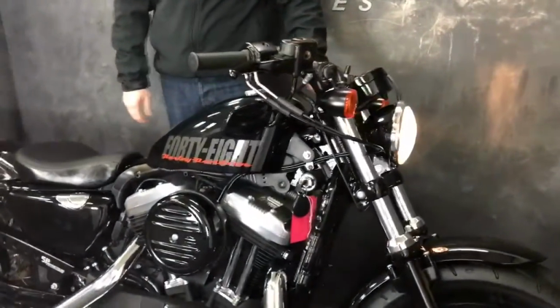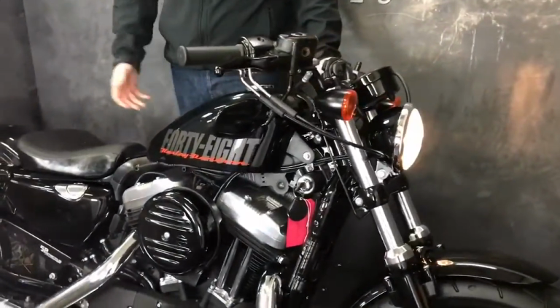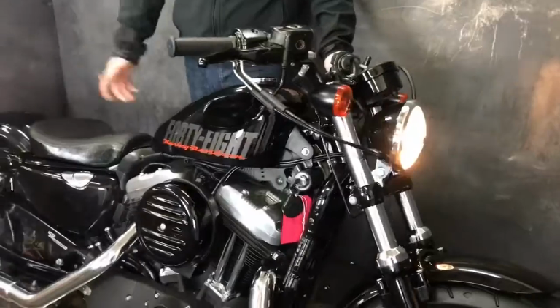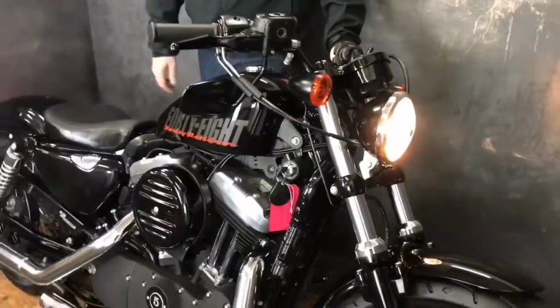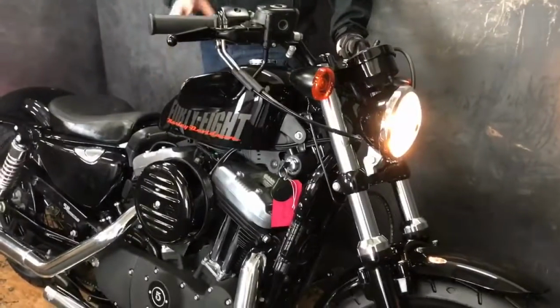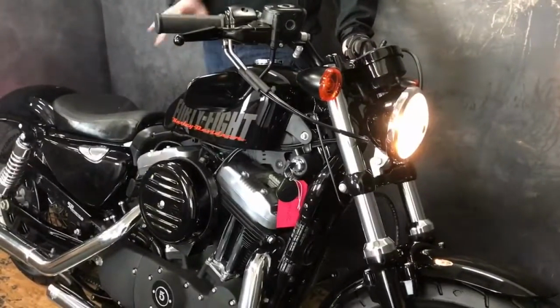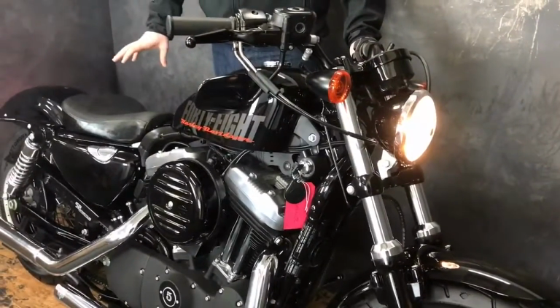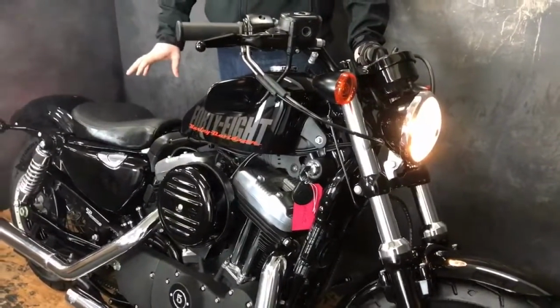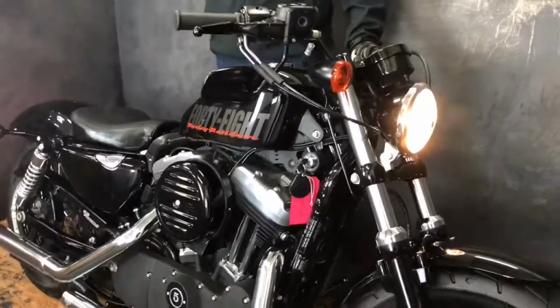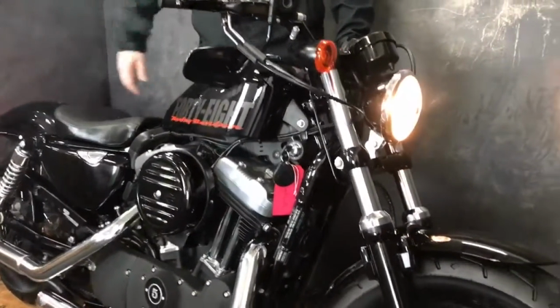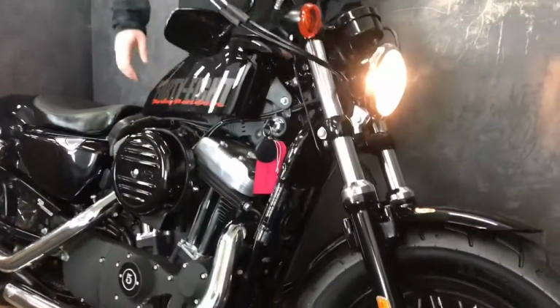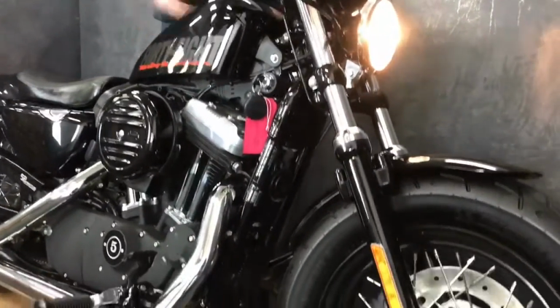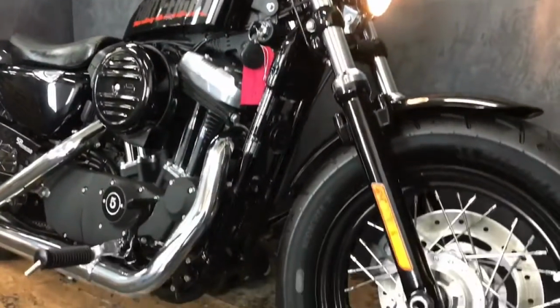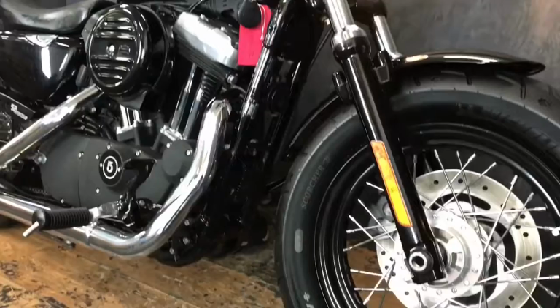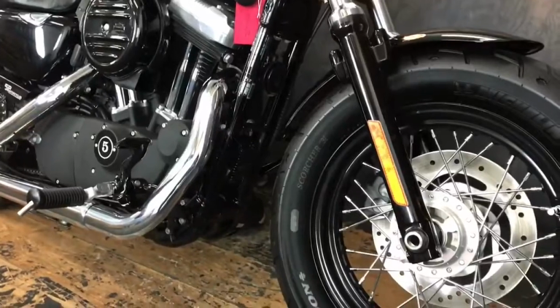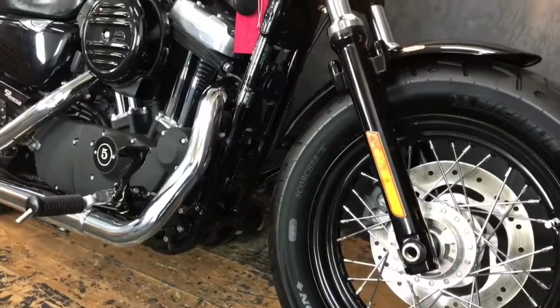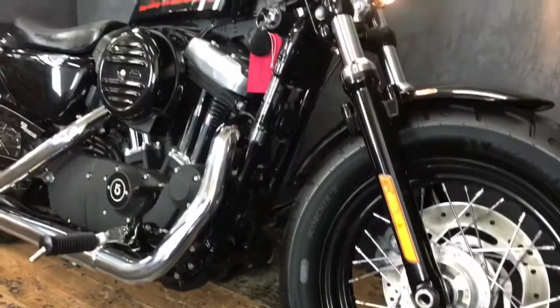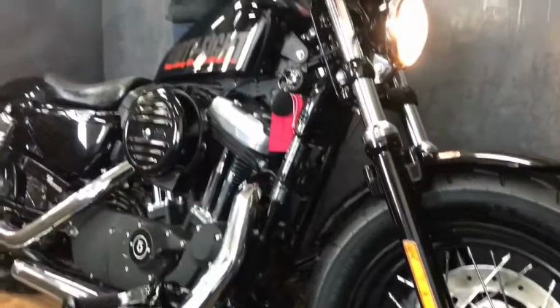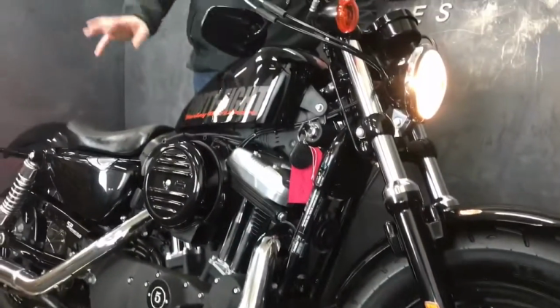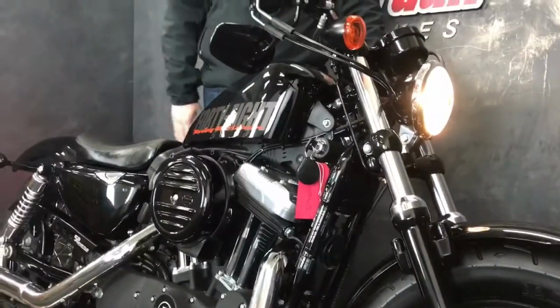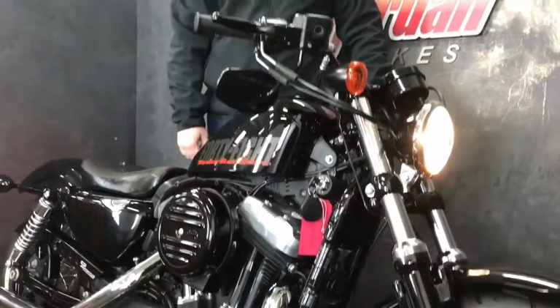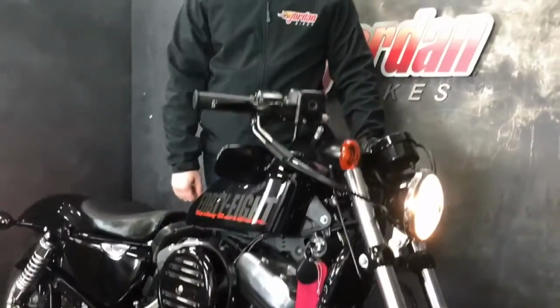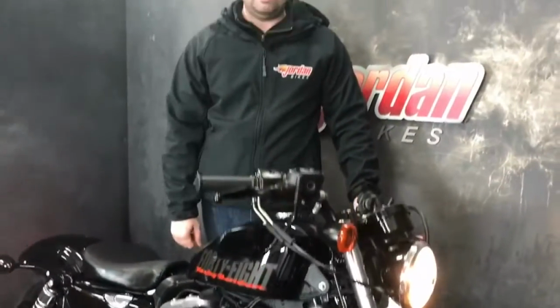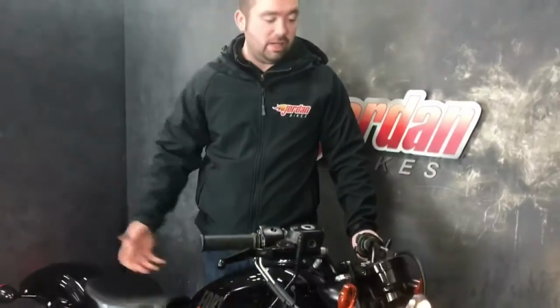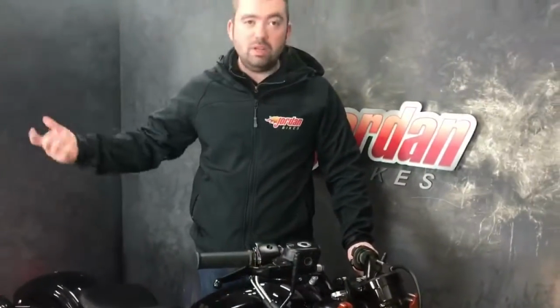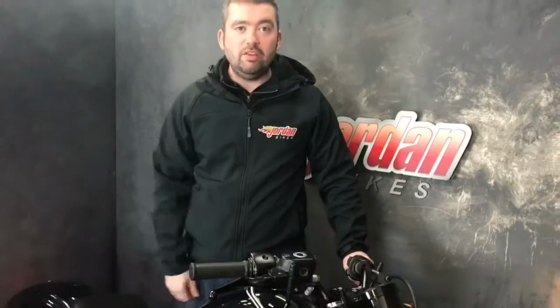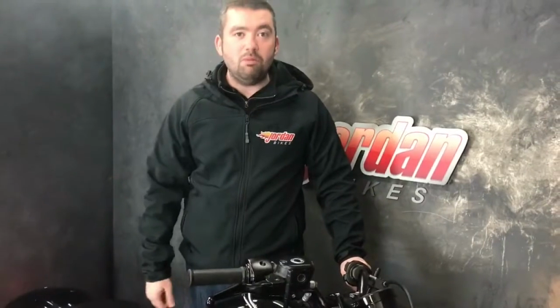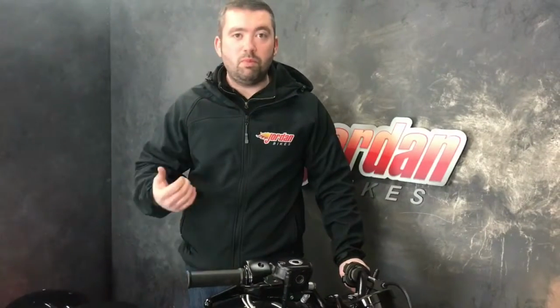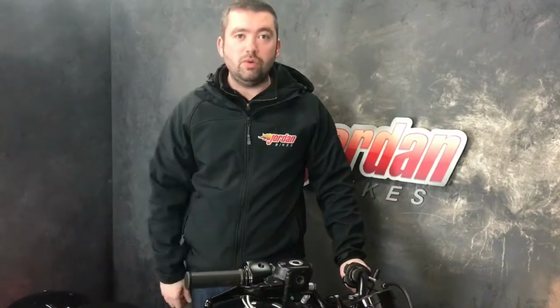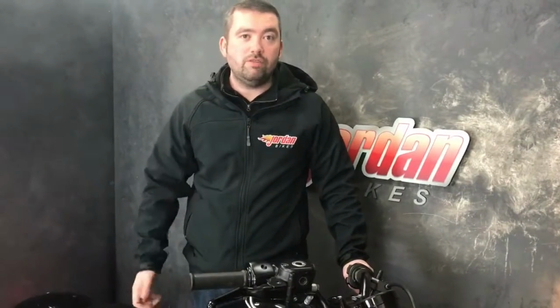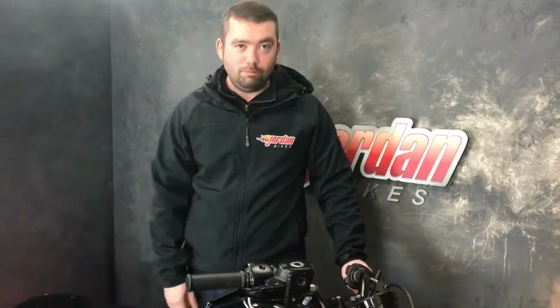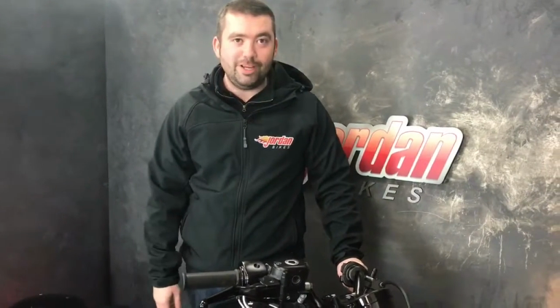Absolutely stunning bike — not more can be said. You can buy it with cash or finance; we offer really good competitive finance rates. Give us a shout, pop in, or just give us a call. Cheers!